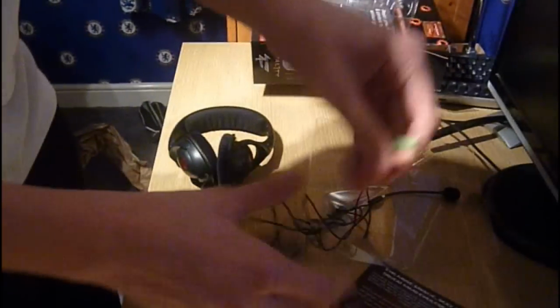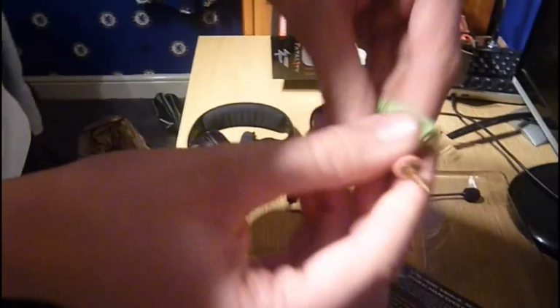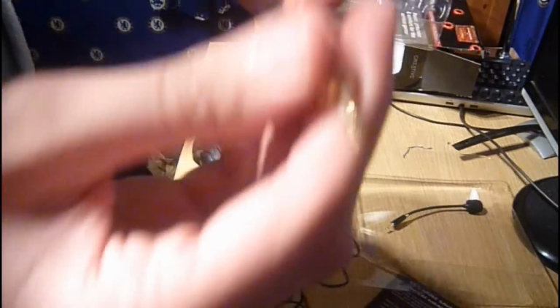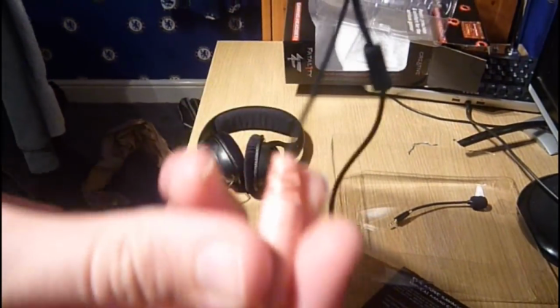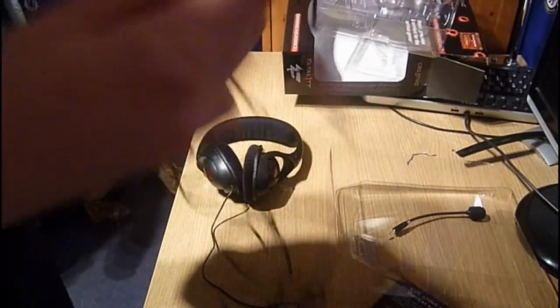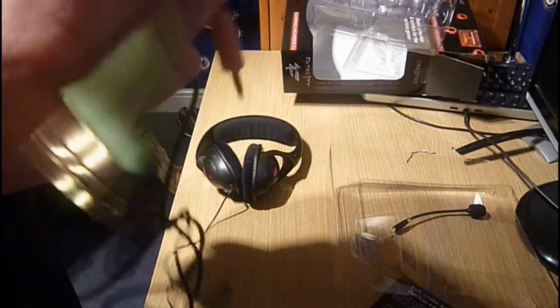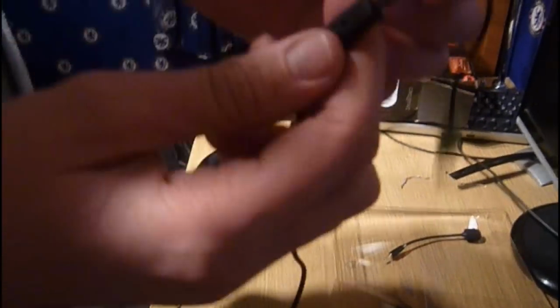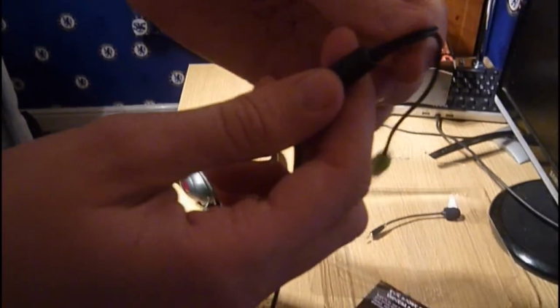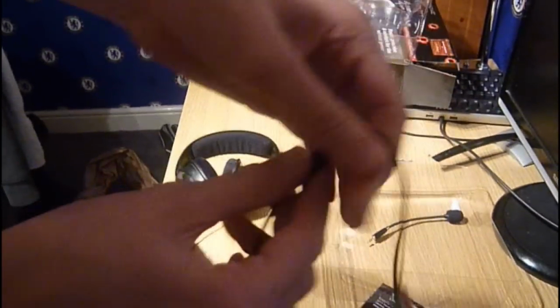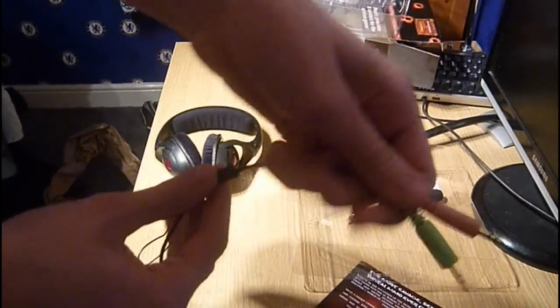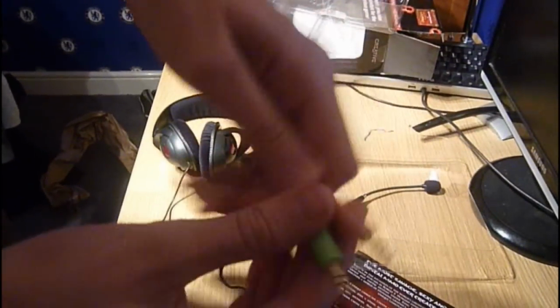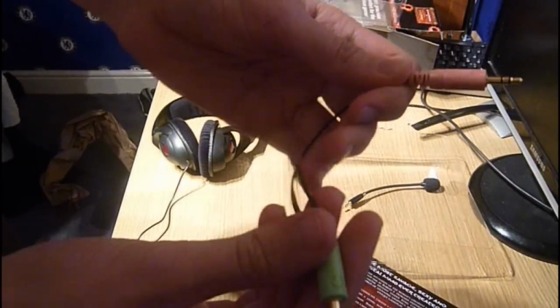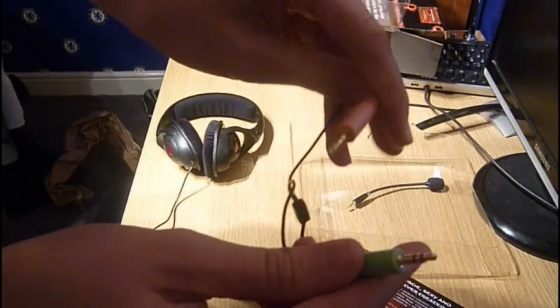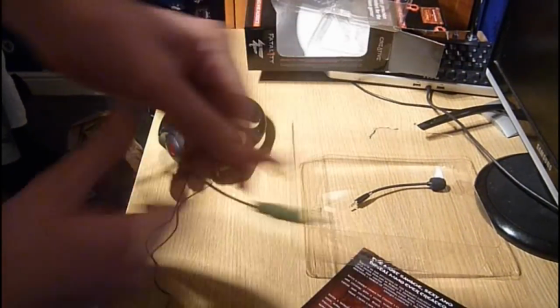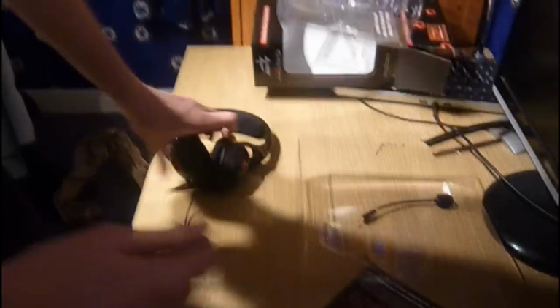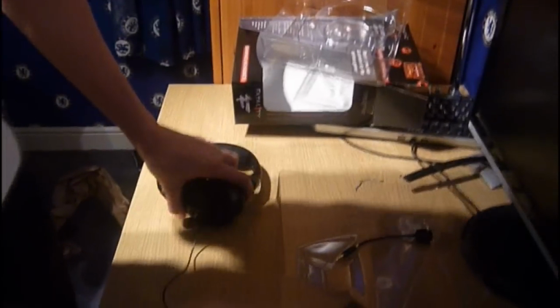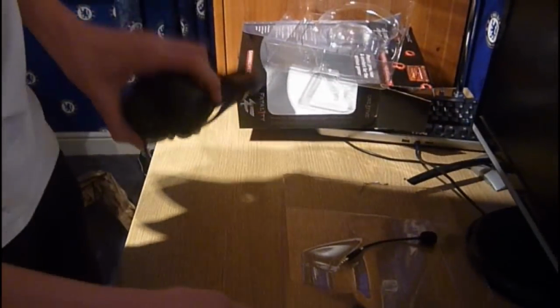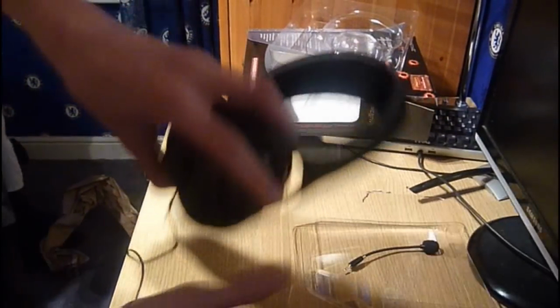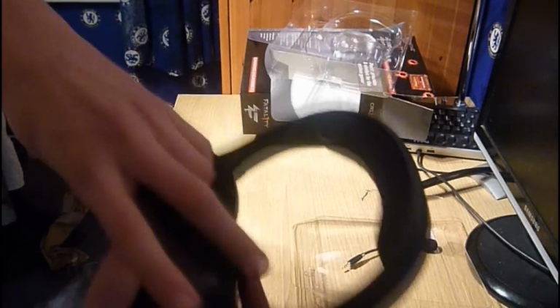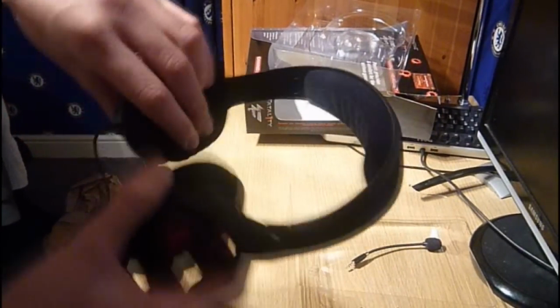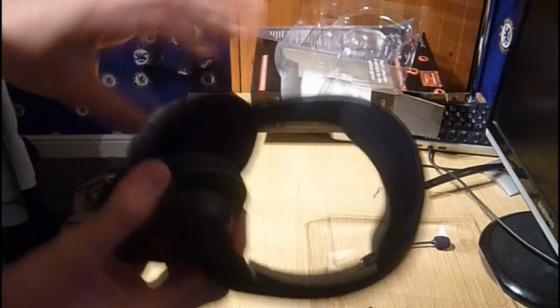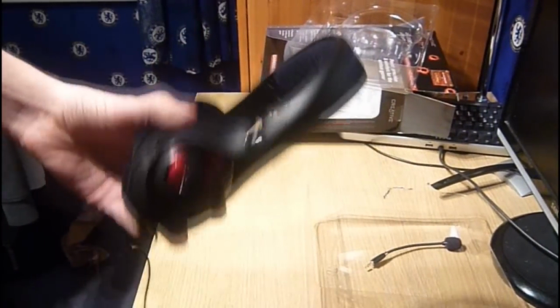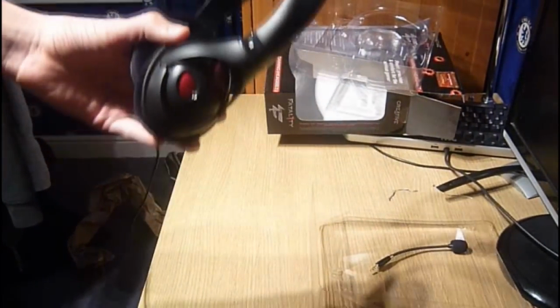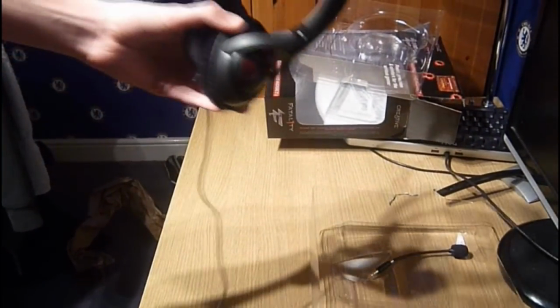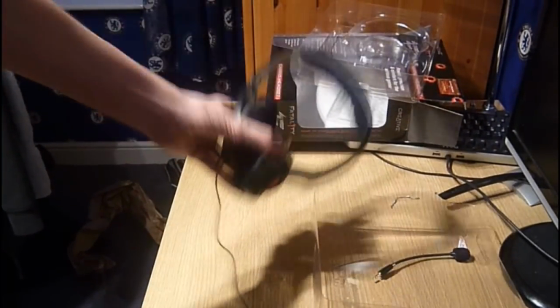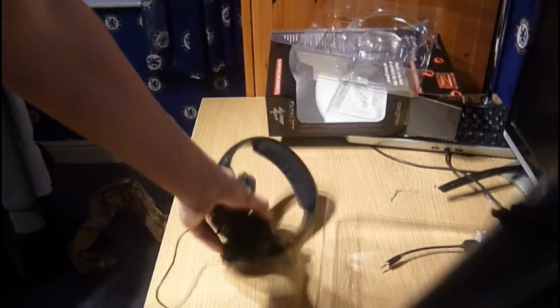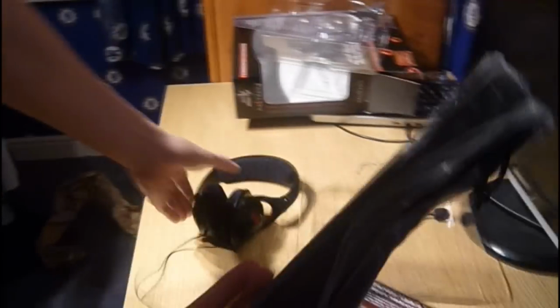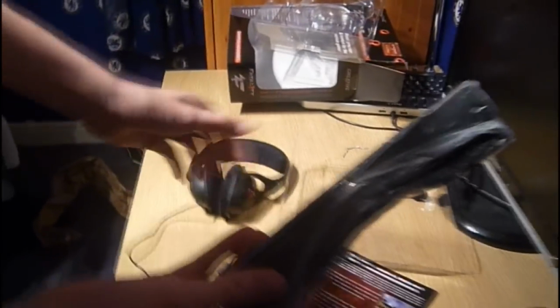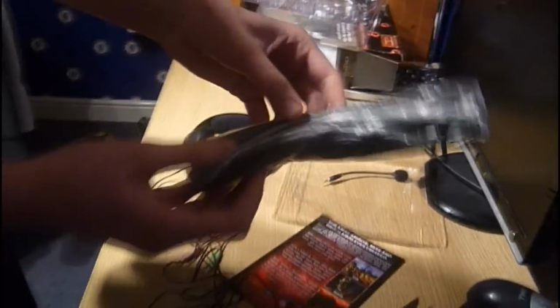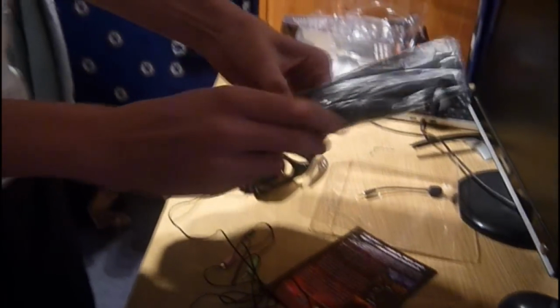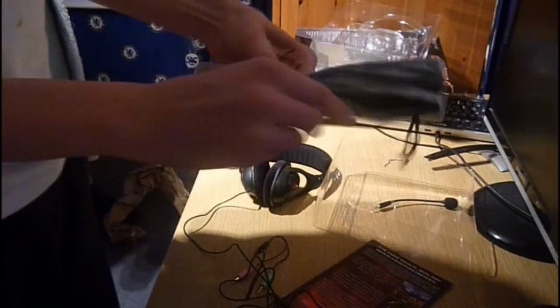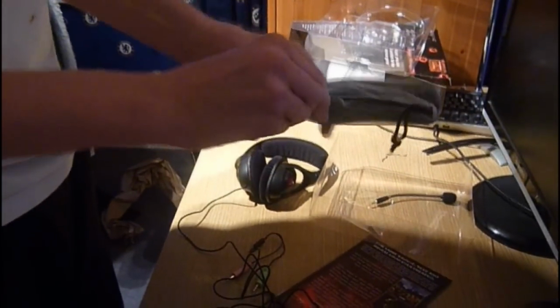It also has a connector that splits it. So that's what you get in the Creative Fatality headset. You get a carry bag as well, so I'll open this for you.